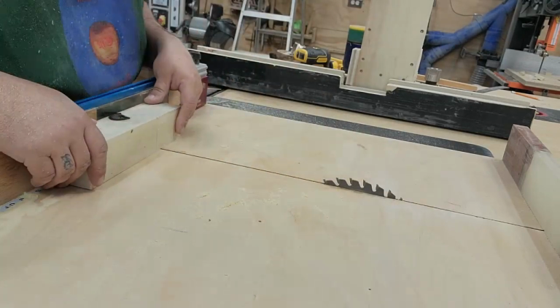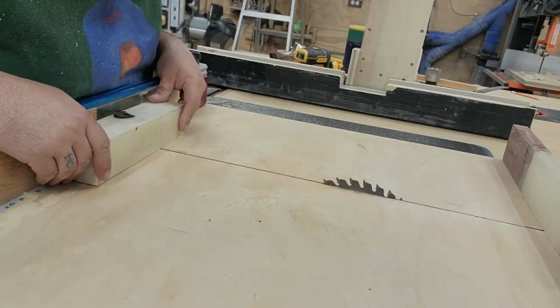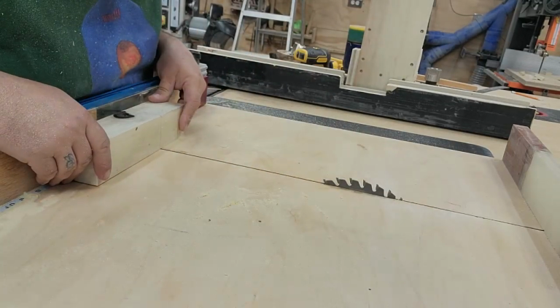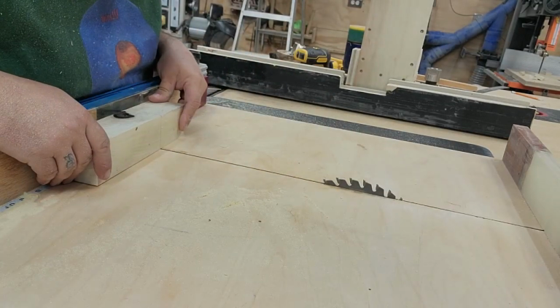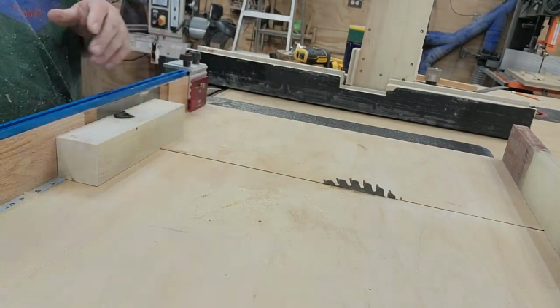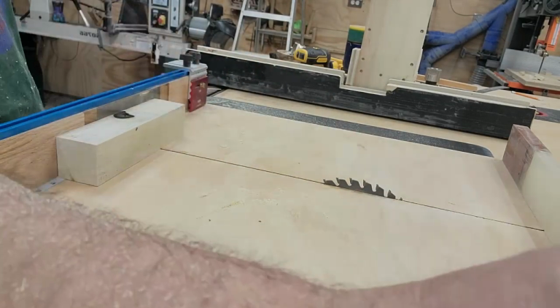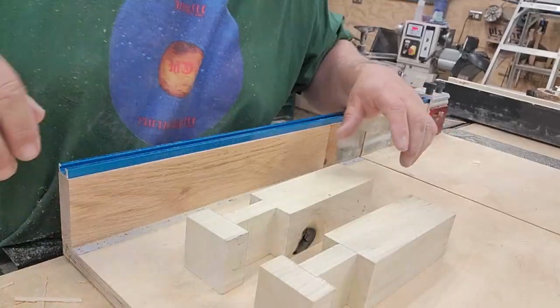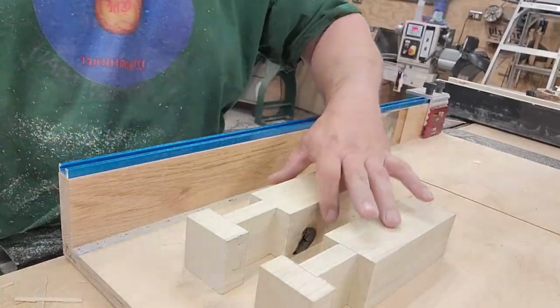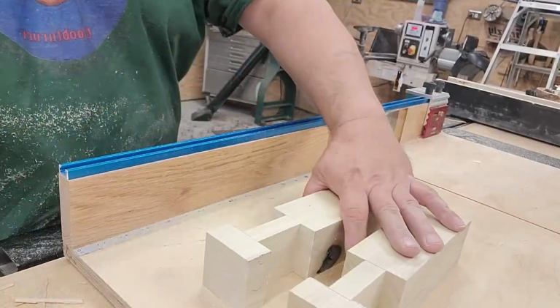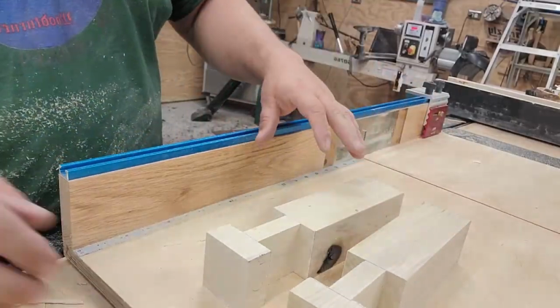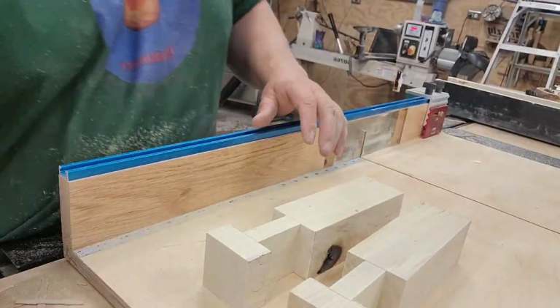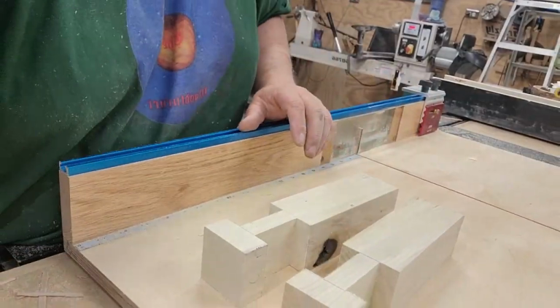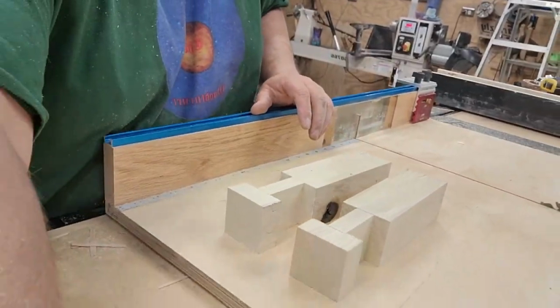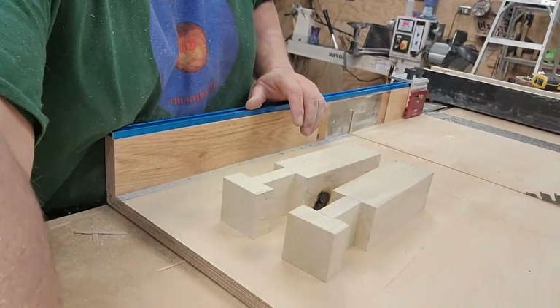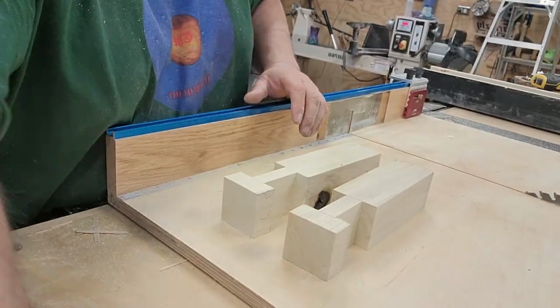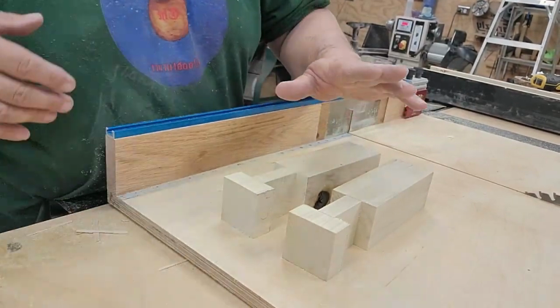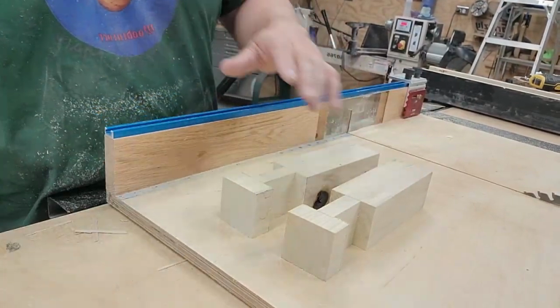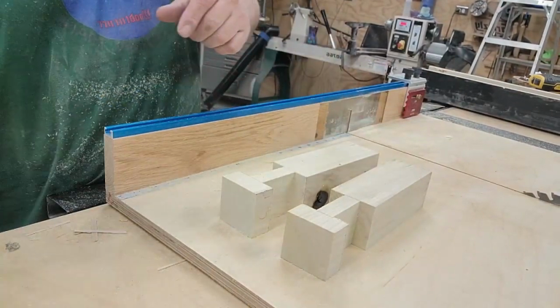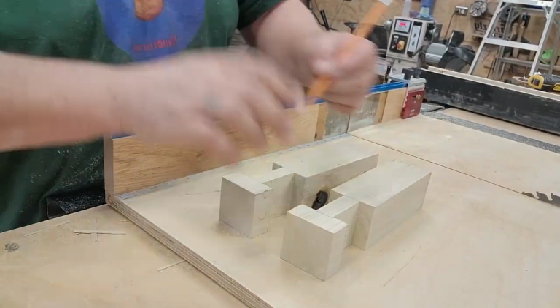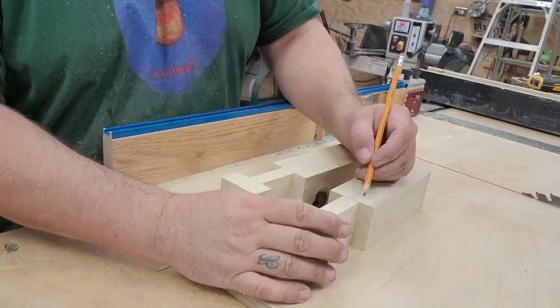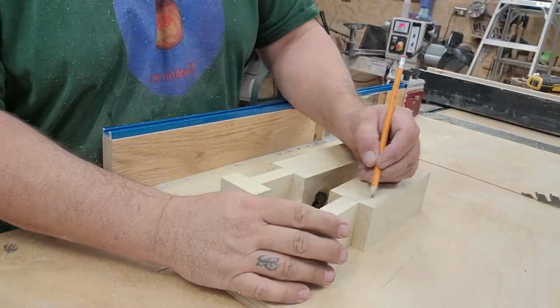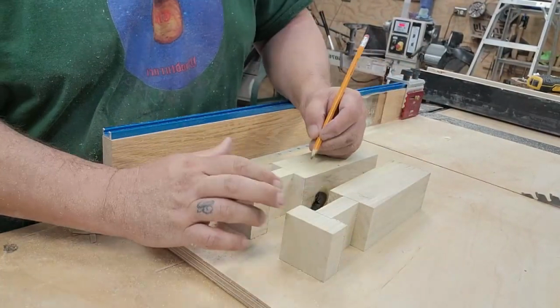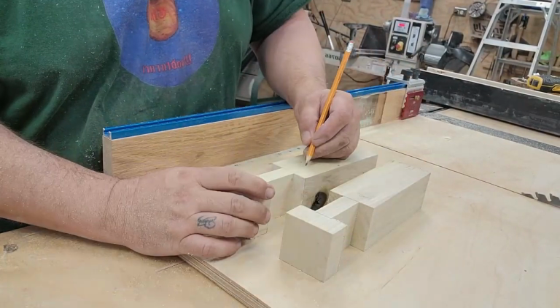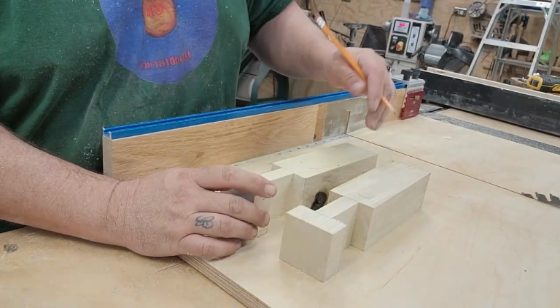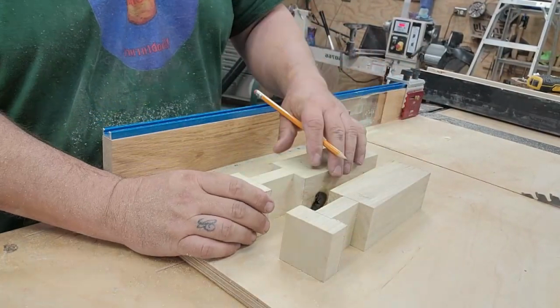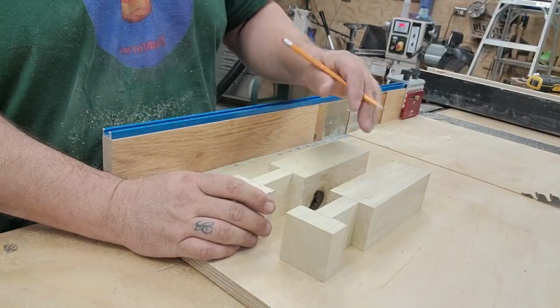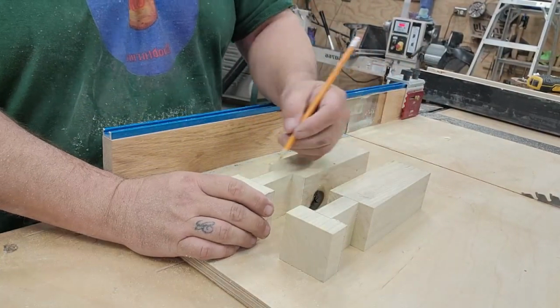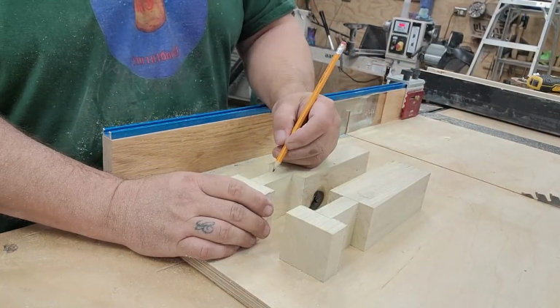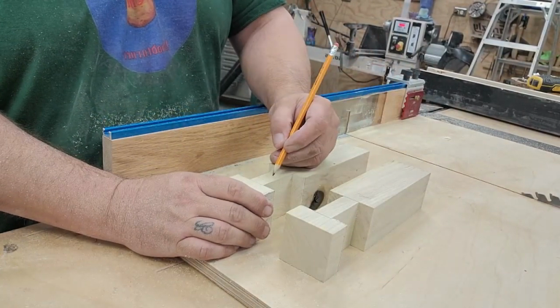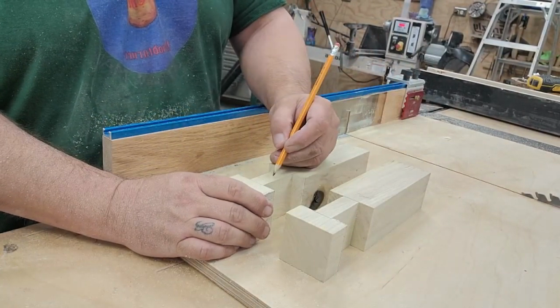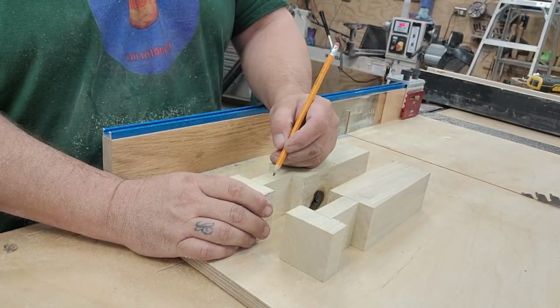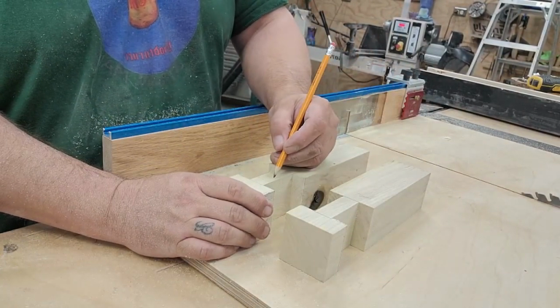Make sure you line up the proper sides — bottom to bottom and top to top — and slide them together. If you need to make additional cuts or sand, sometimes that's necessary to get them to line up. It's such a tight fit.